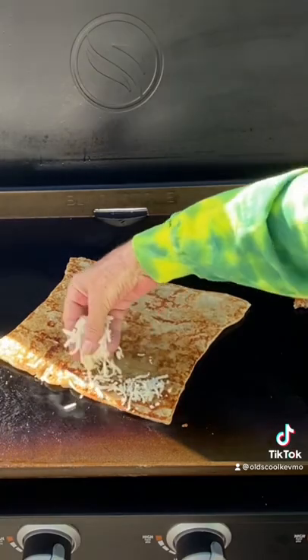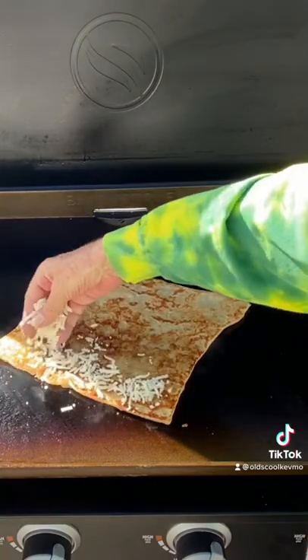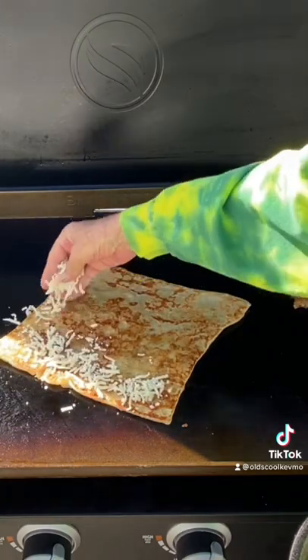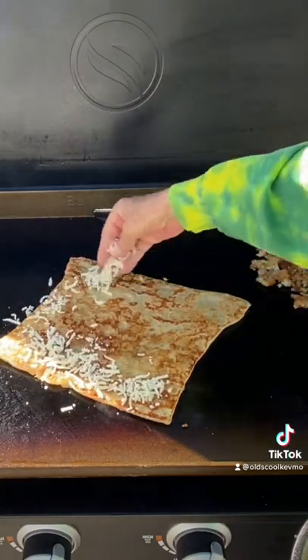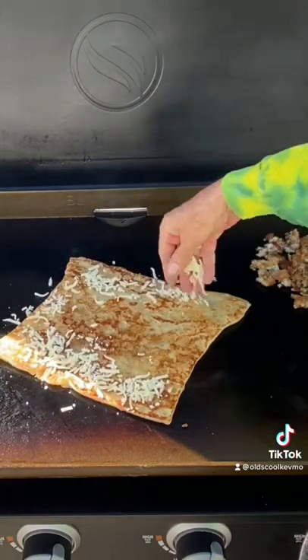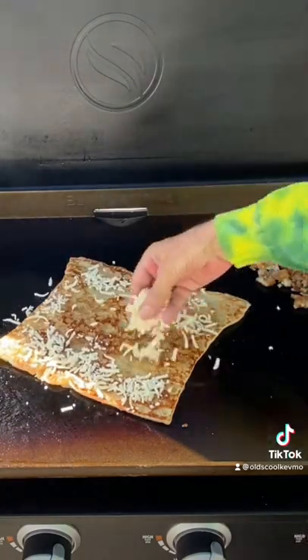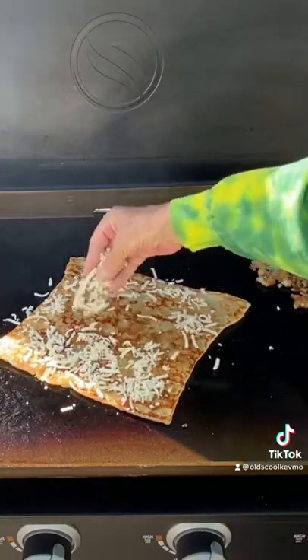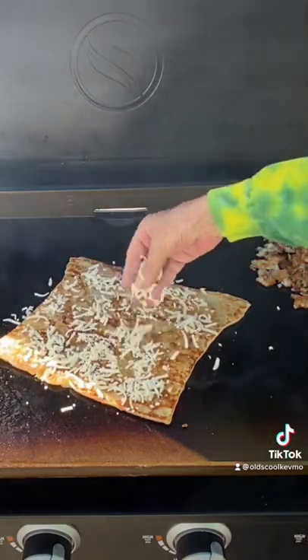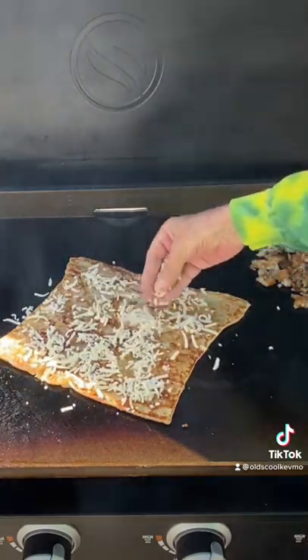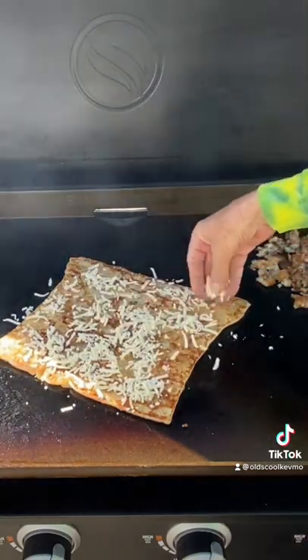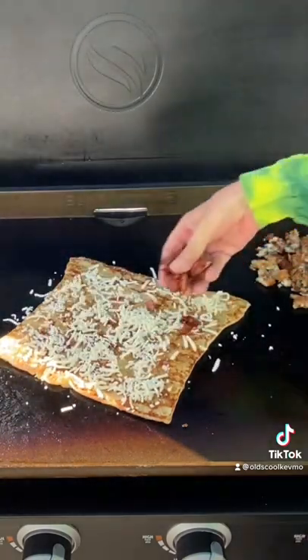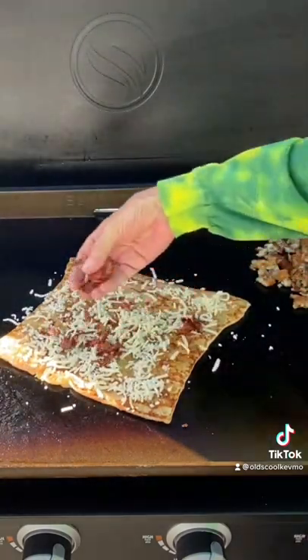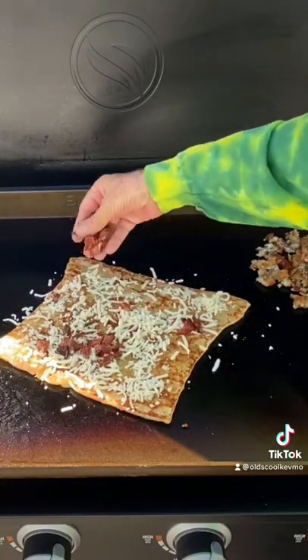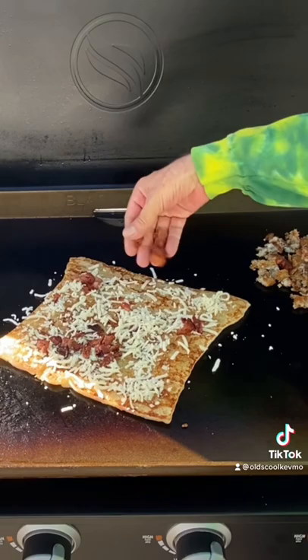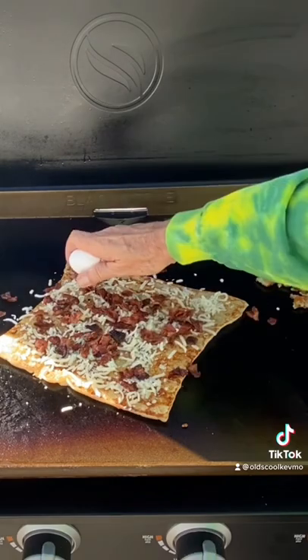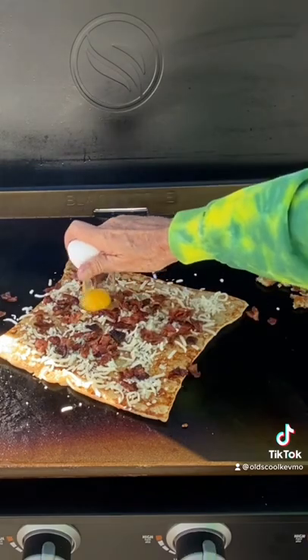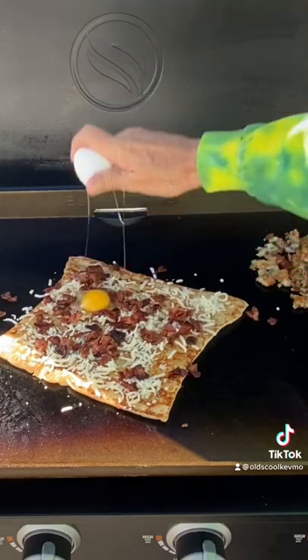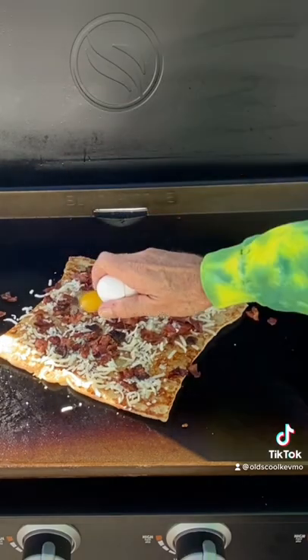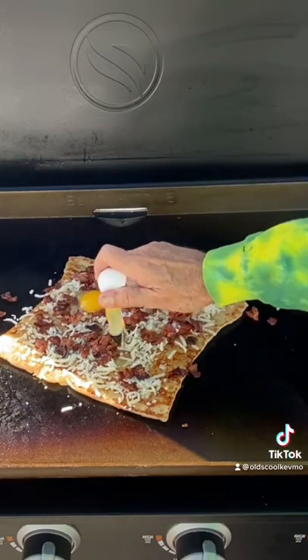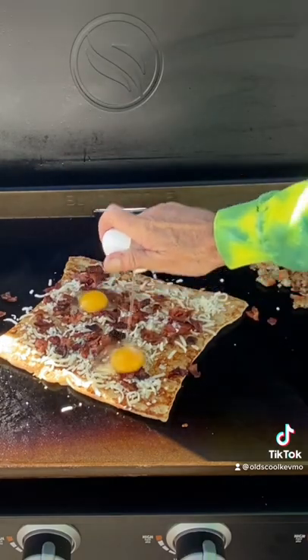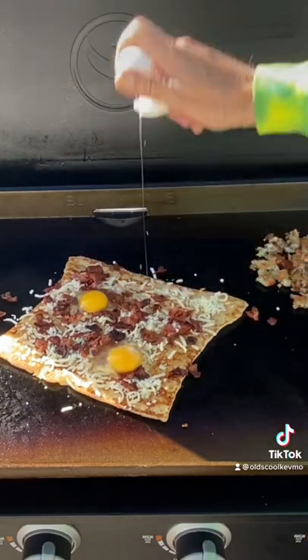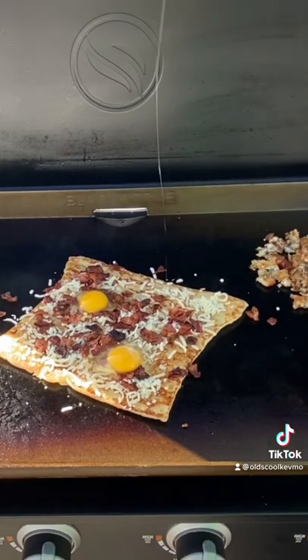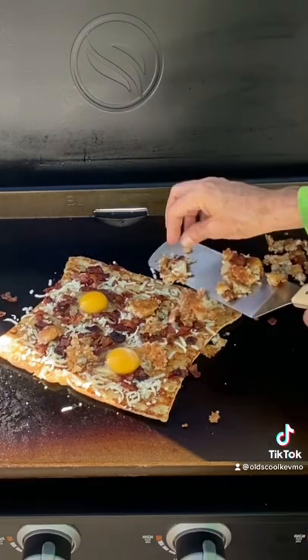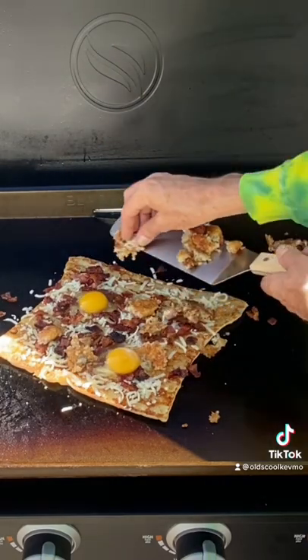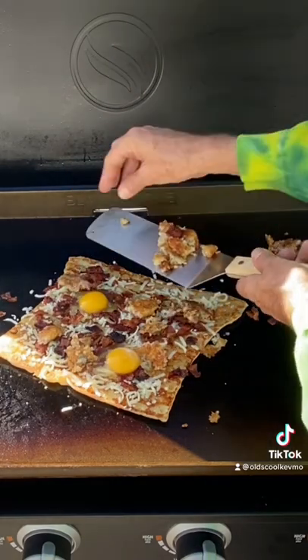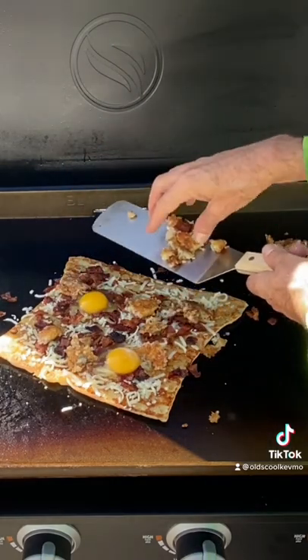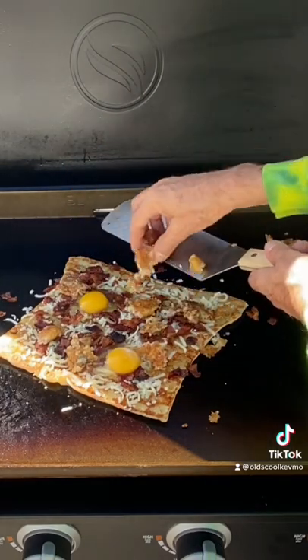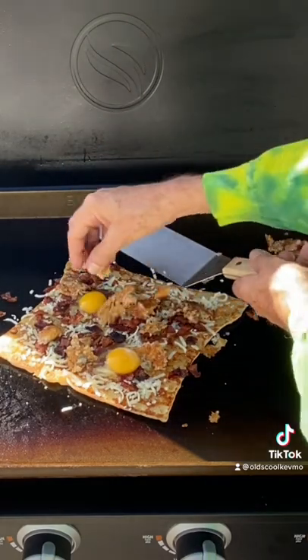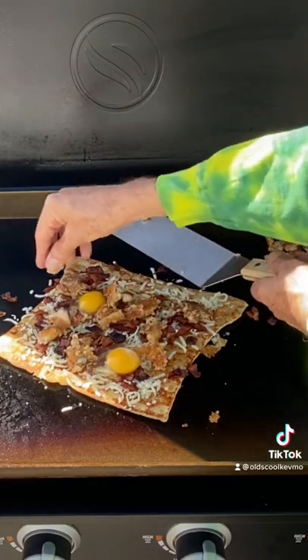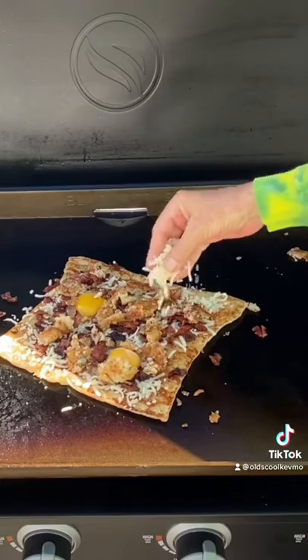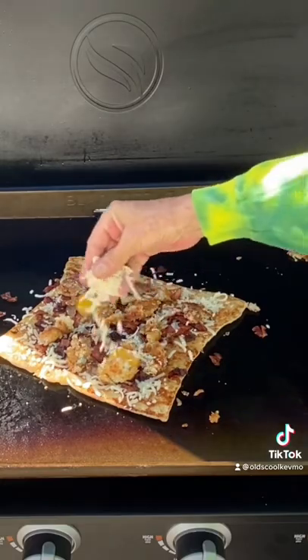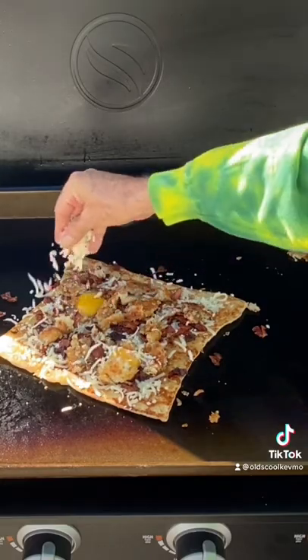Add a little cheese. Next comes the bacon and we got a couple eggs. Finish with our hash browns. A little more cheese to hold it together.